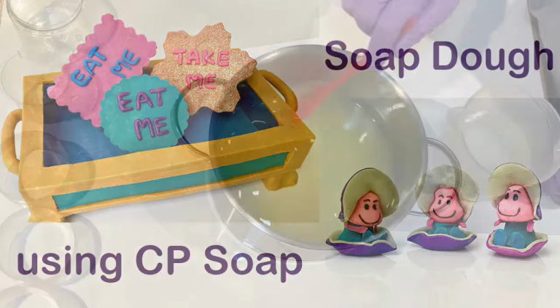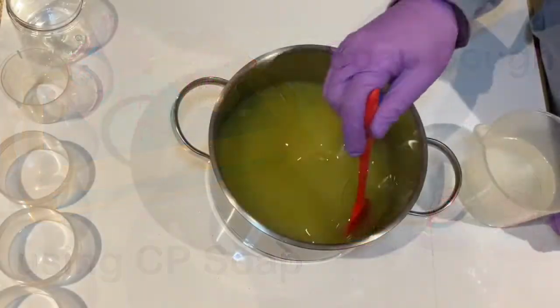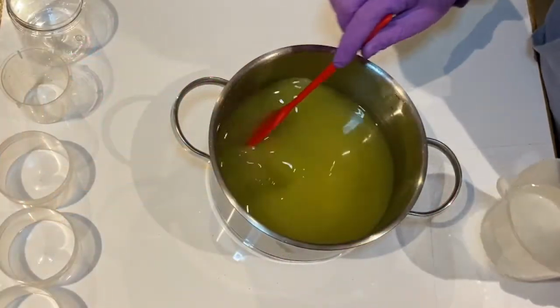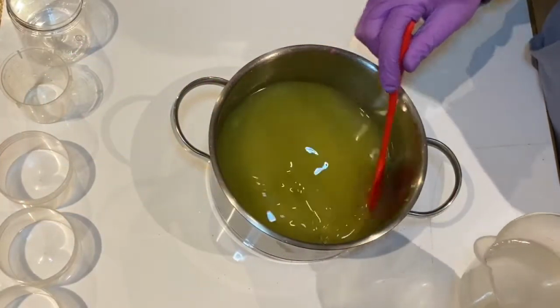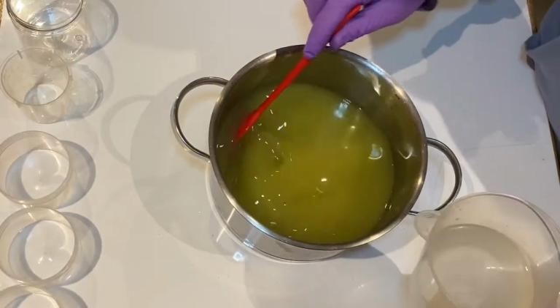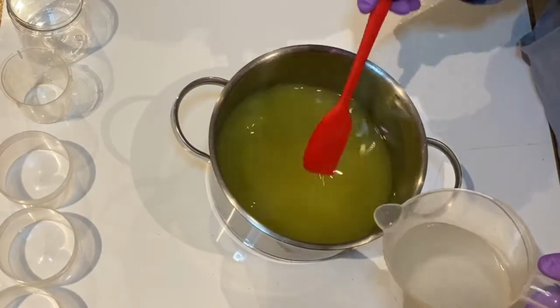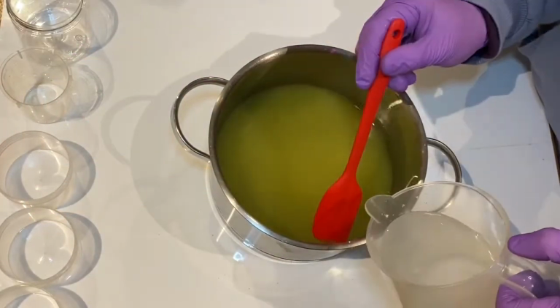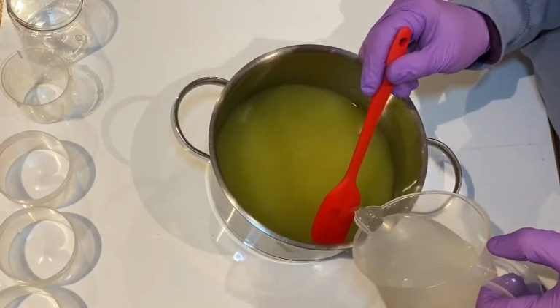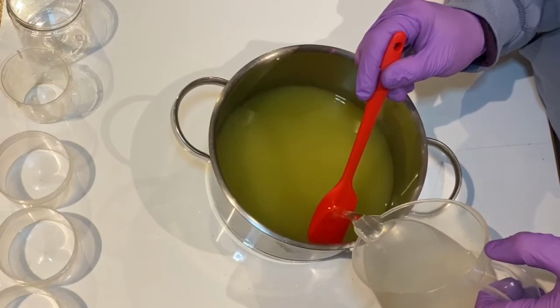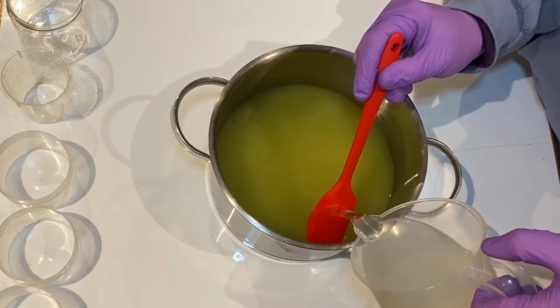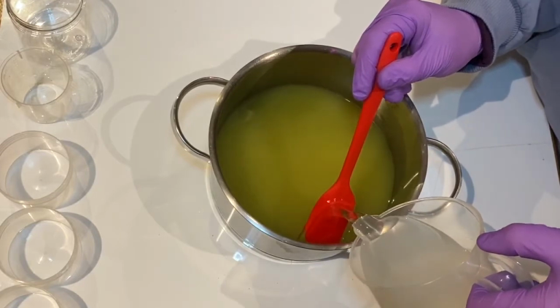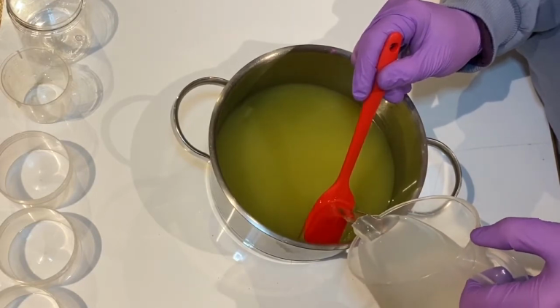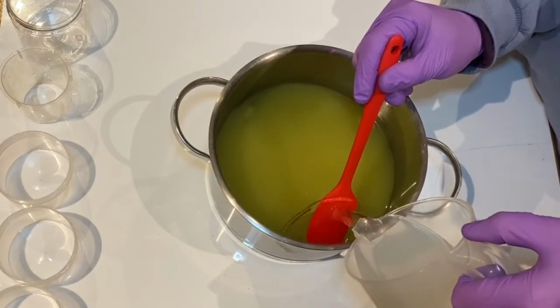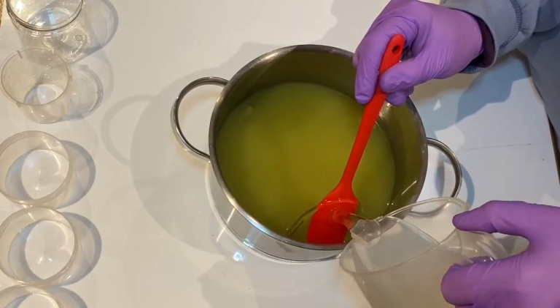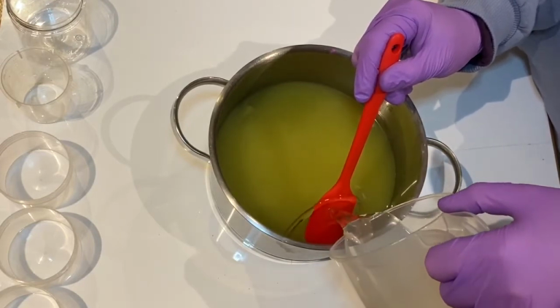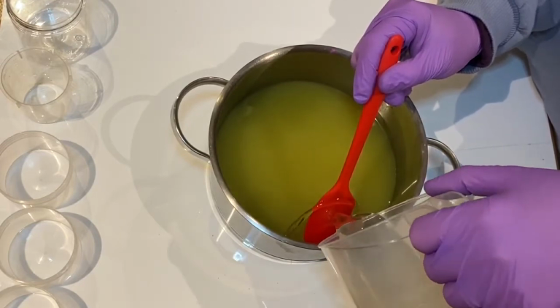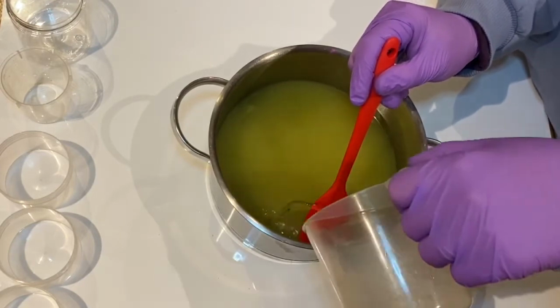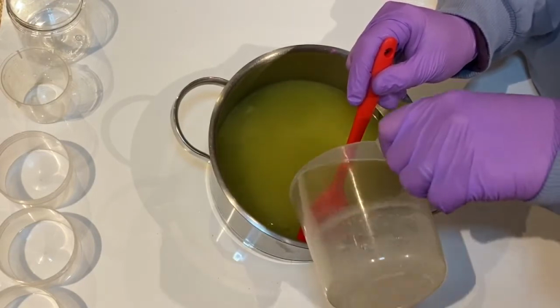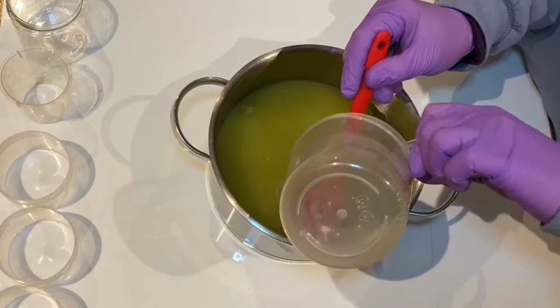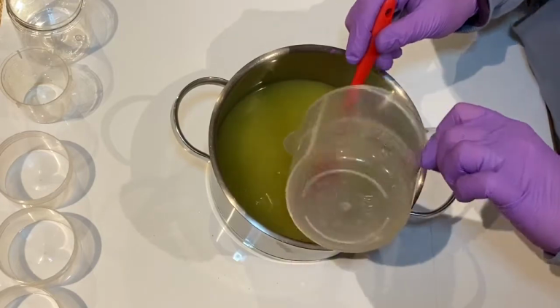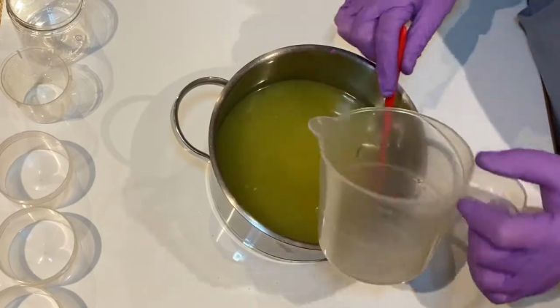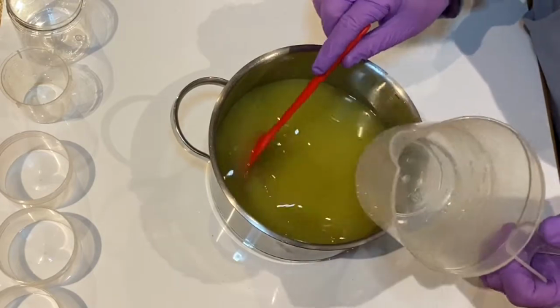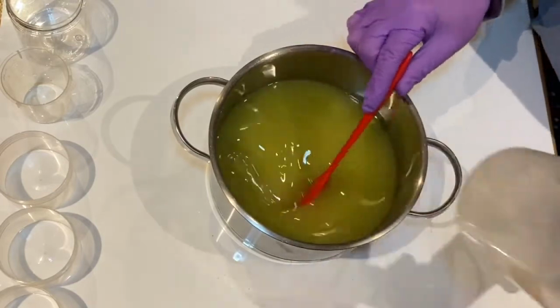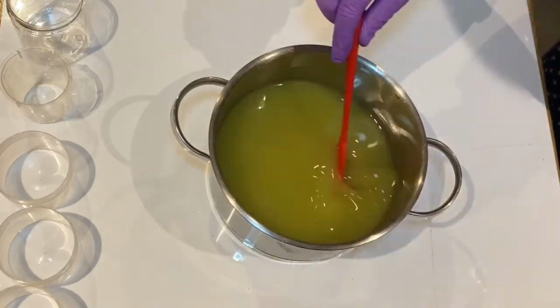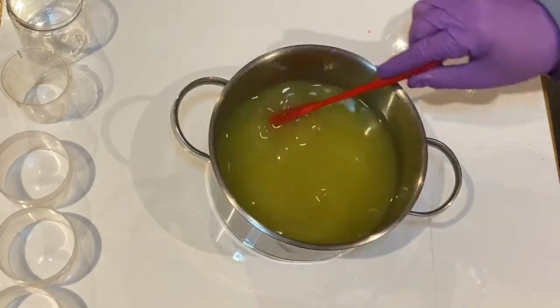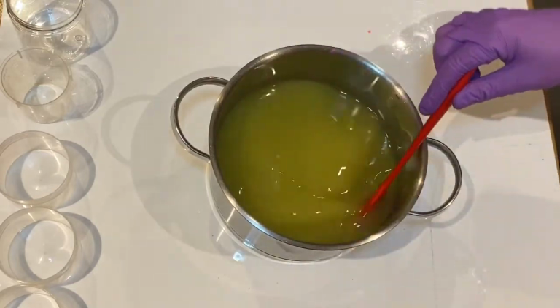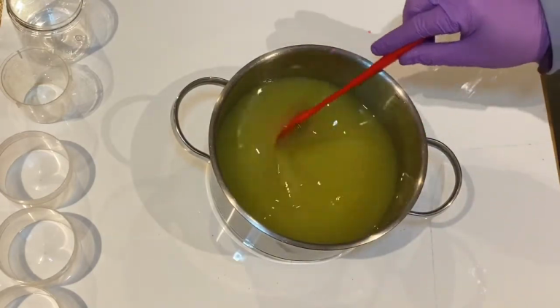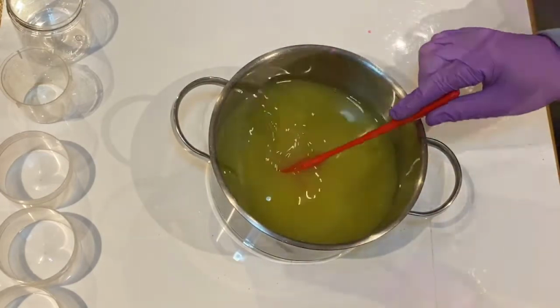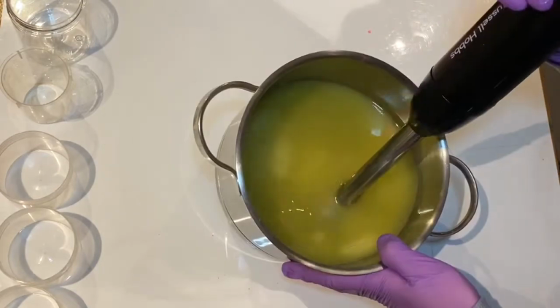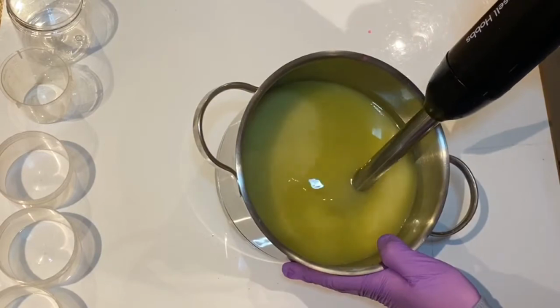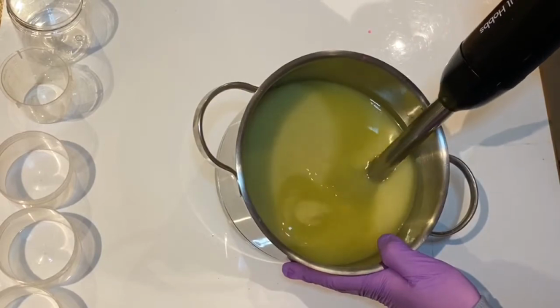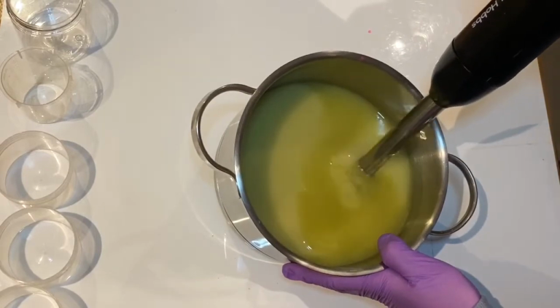Hello everyone, so today I thought I'm just going to share a quick video of my March submission for this soap challenge club. I felt I'd put a lot of work, a lot of different detail and effort into this challenge that I wanted to share what exactly I had been doing.